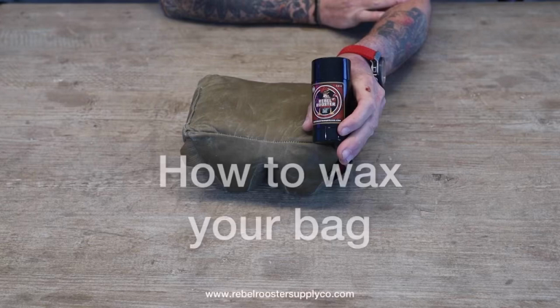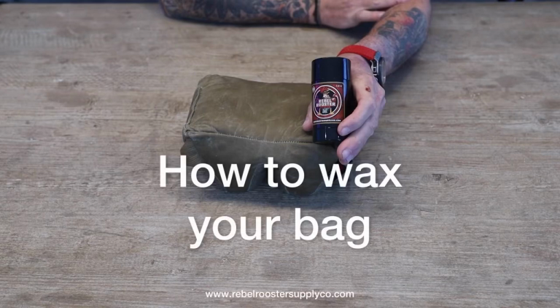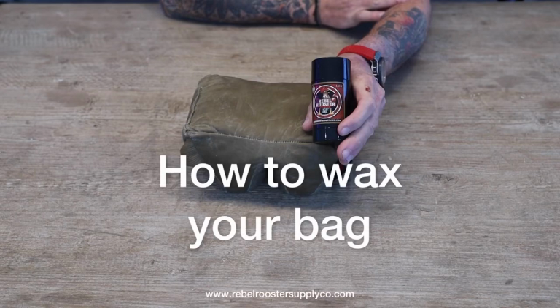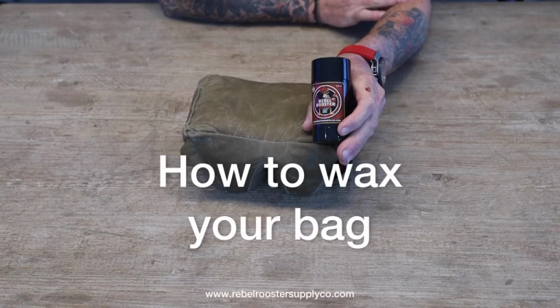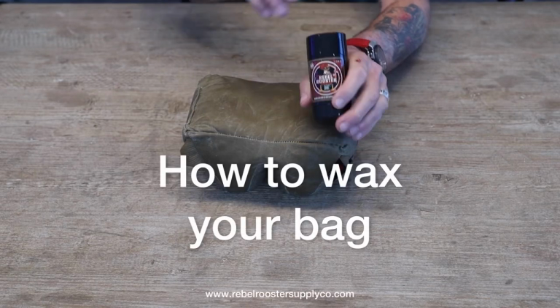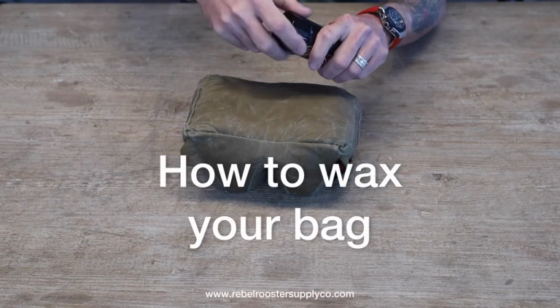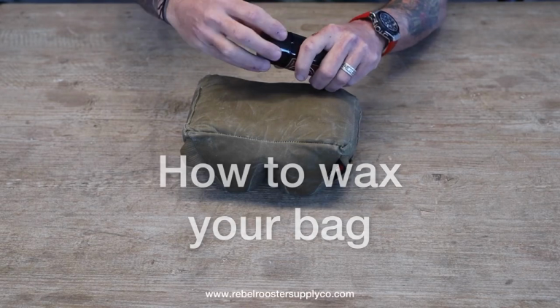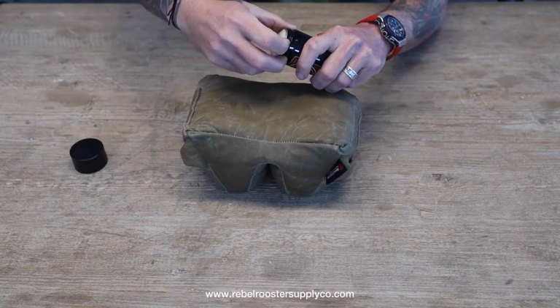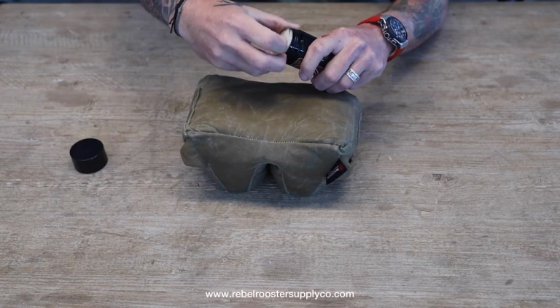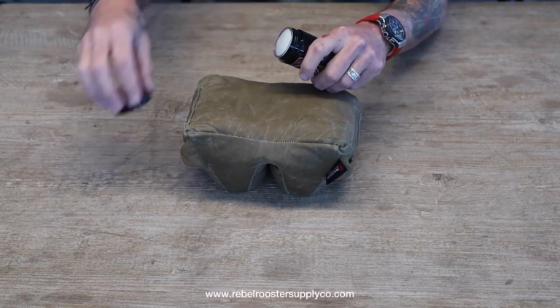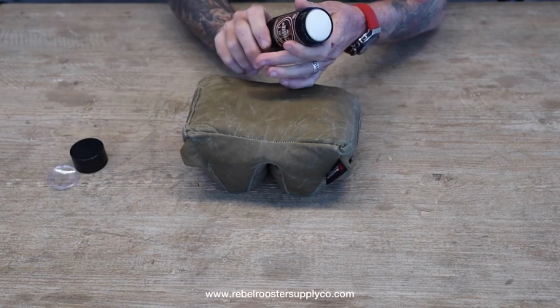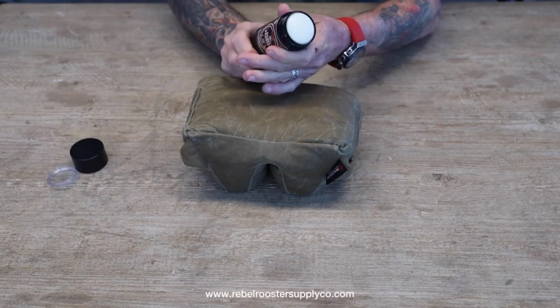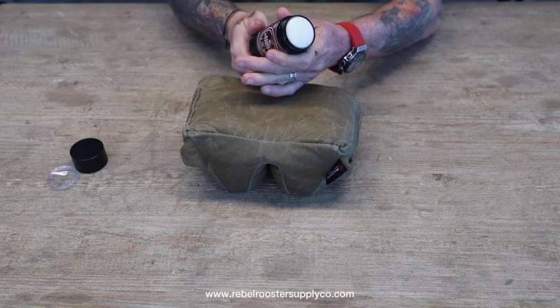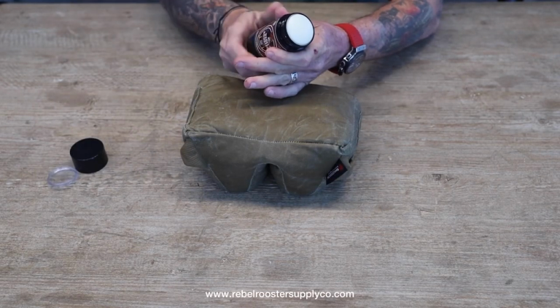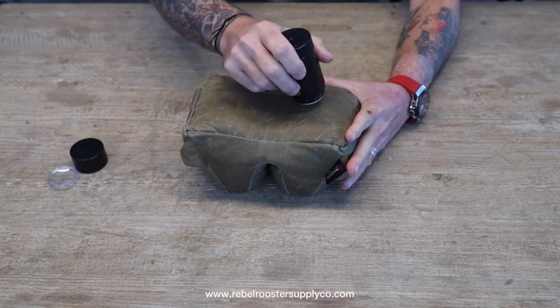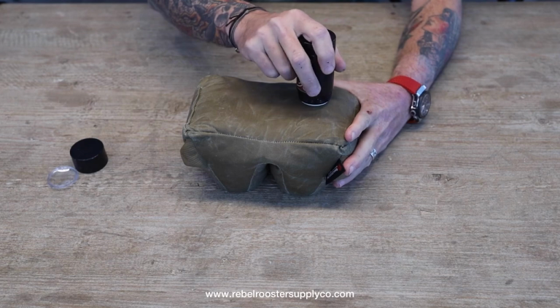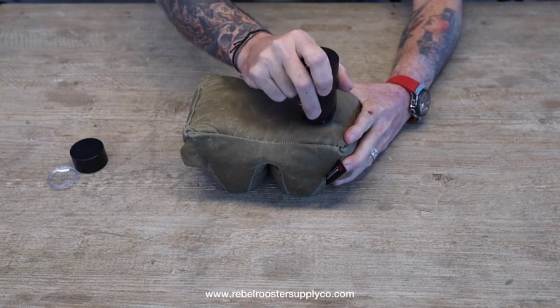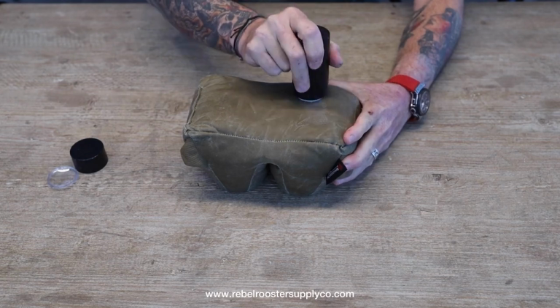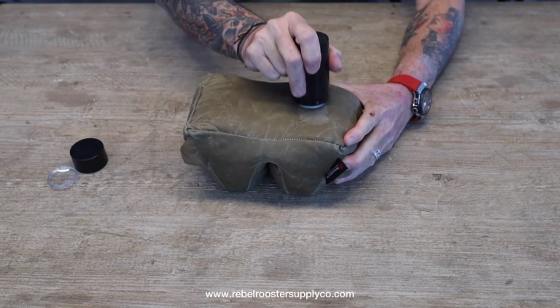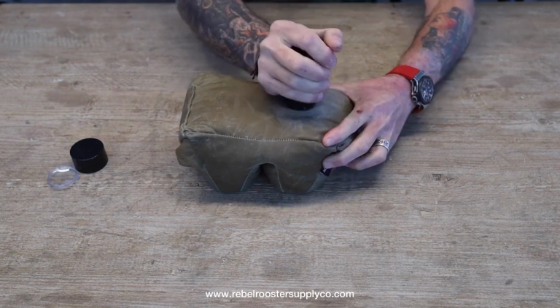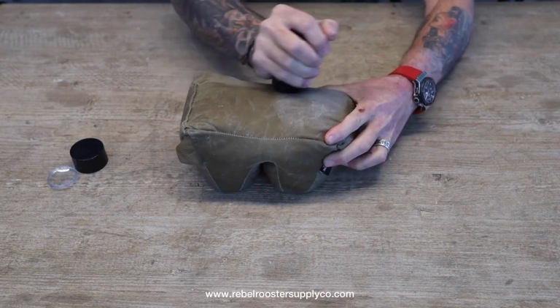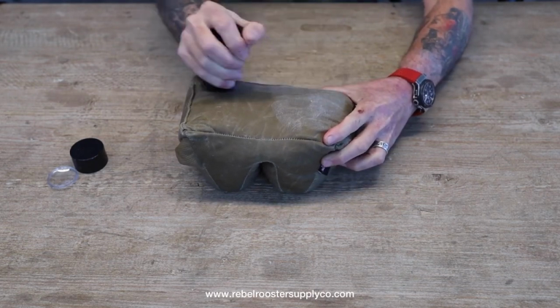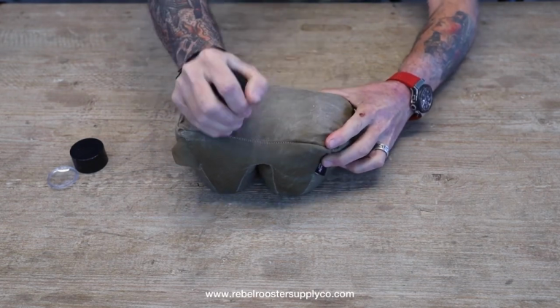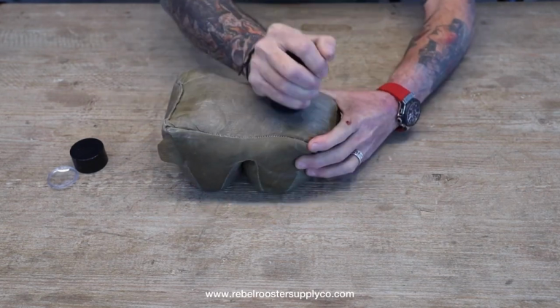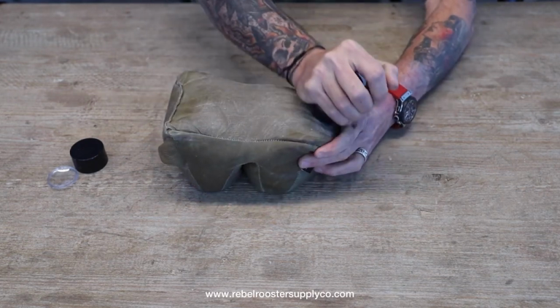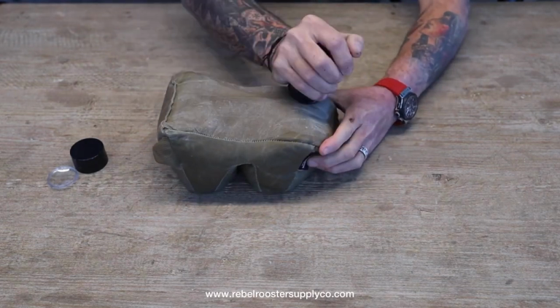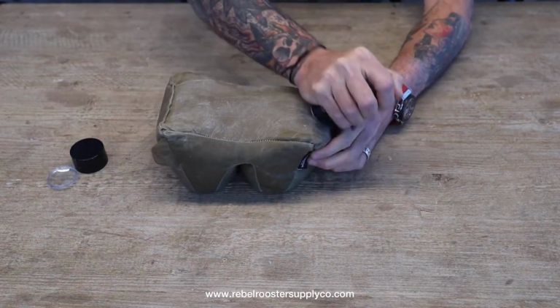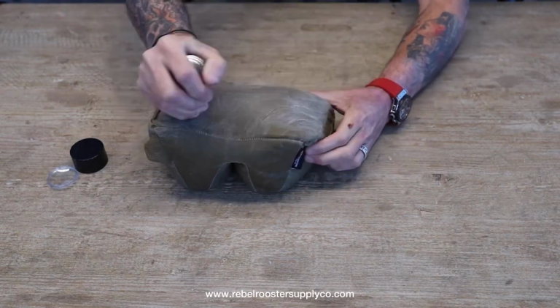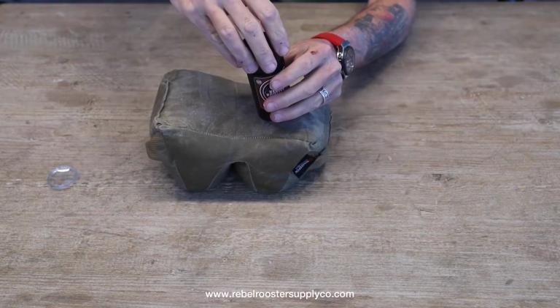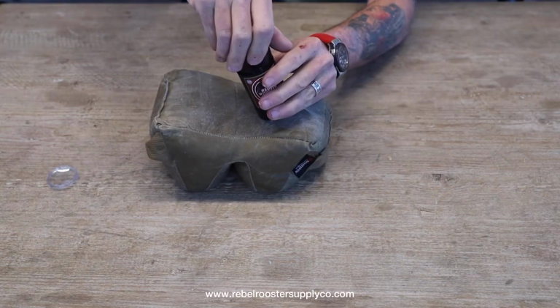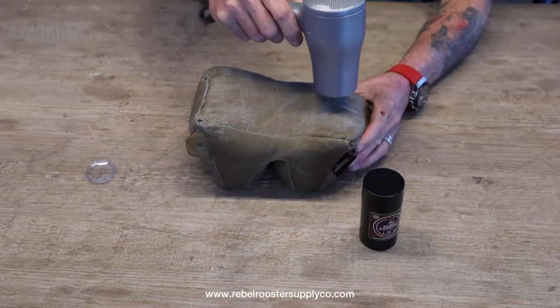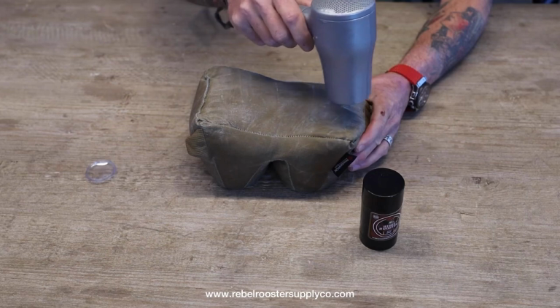Hi guys, in today's video we're going to be teaching you how to wax your bag. When you get a new bag, you're going to want to open your wax, apply a nice thick layer, and heat it with a blow dryer.